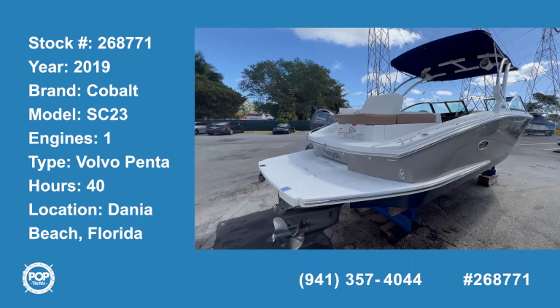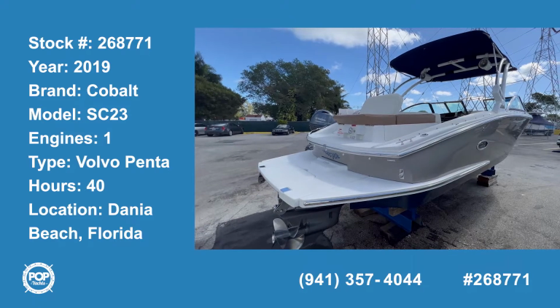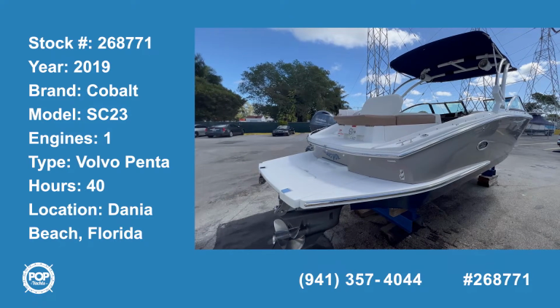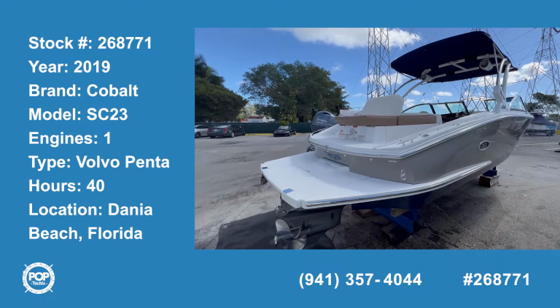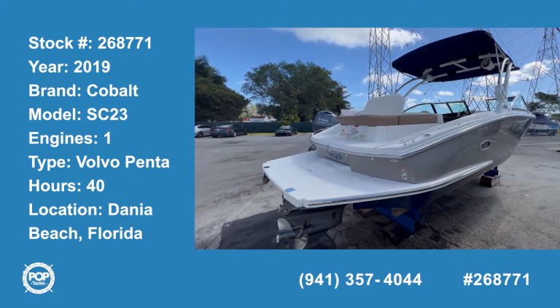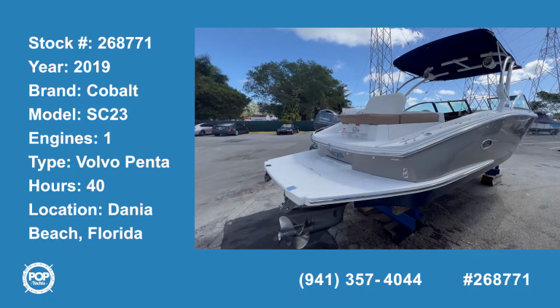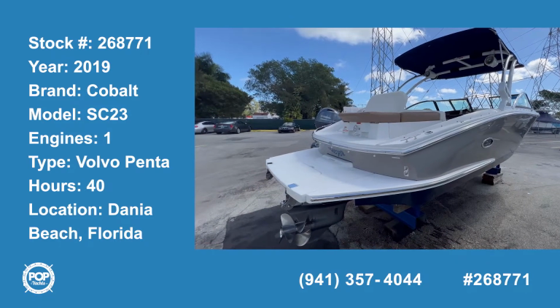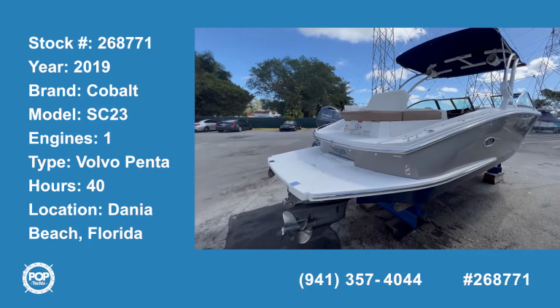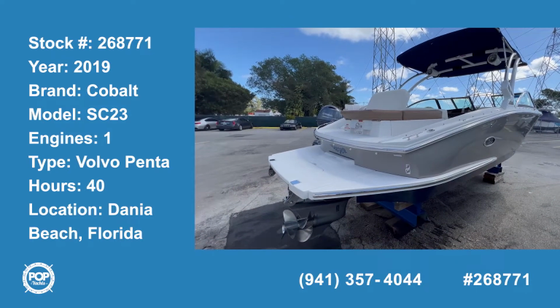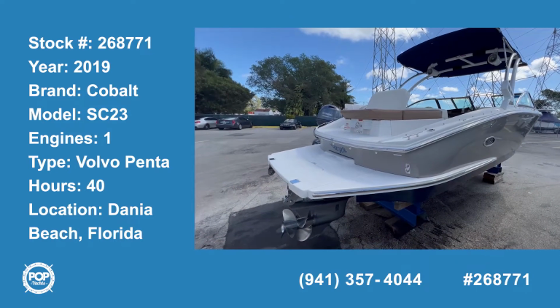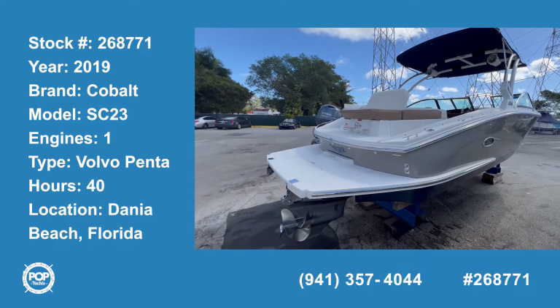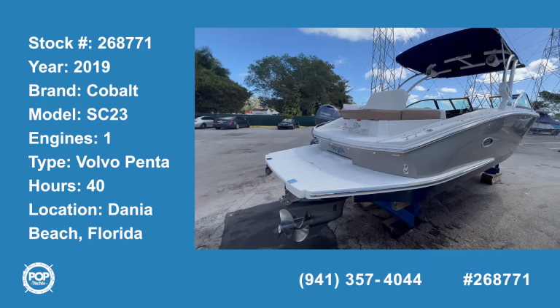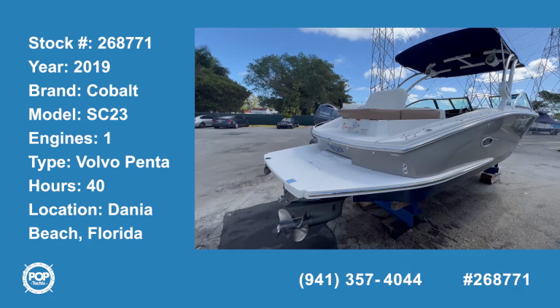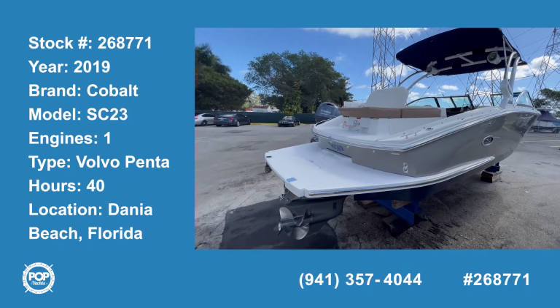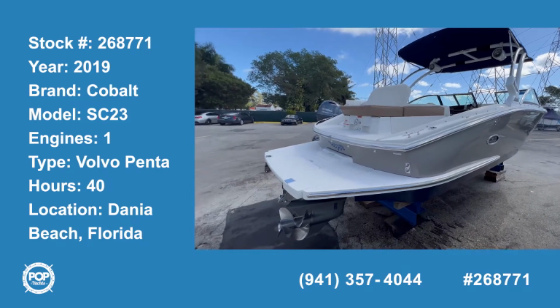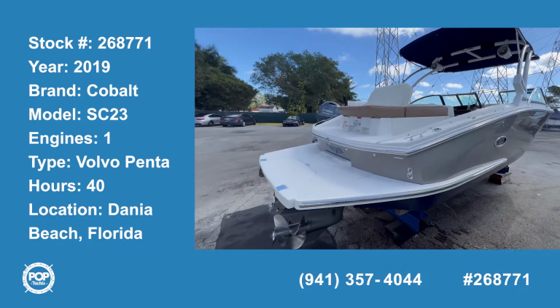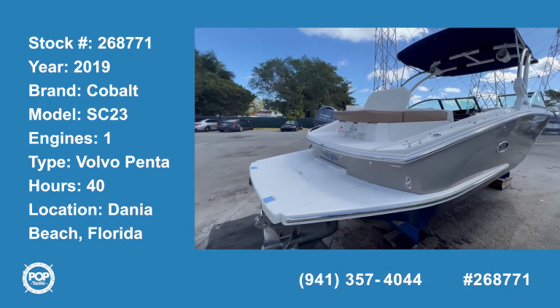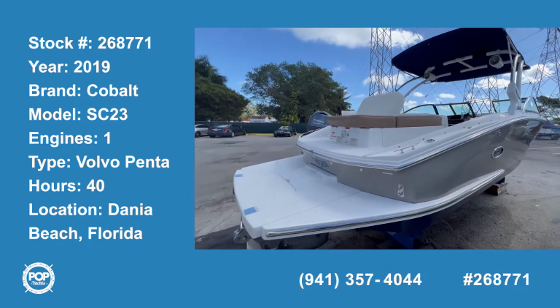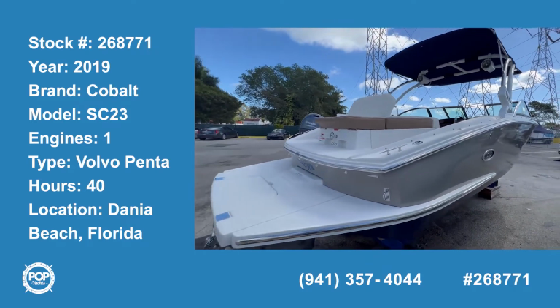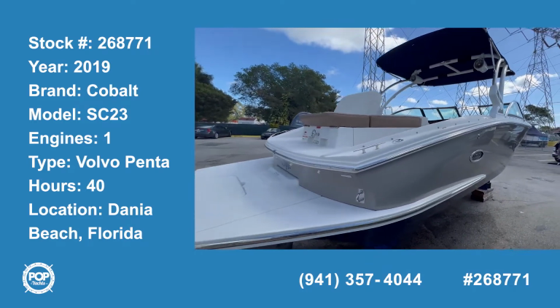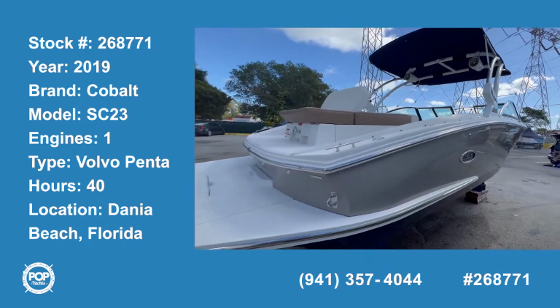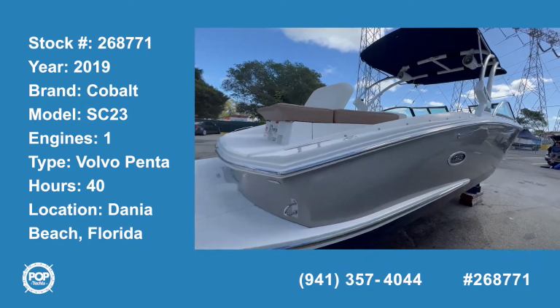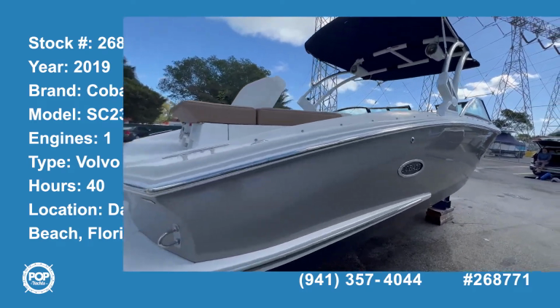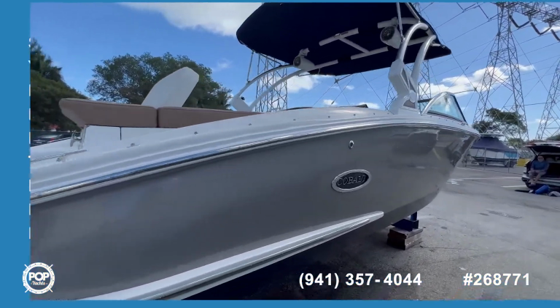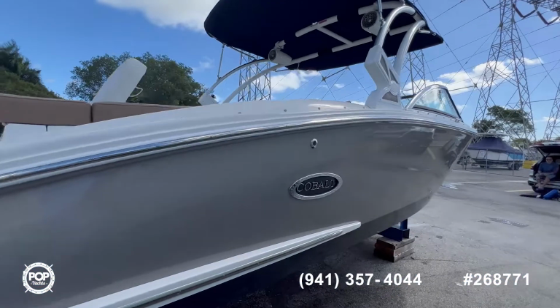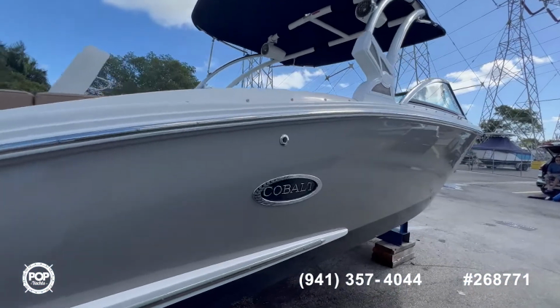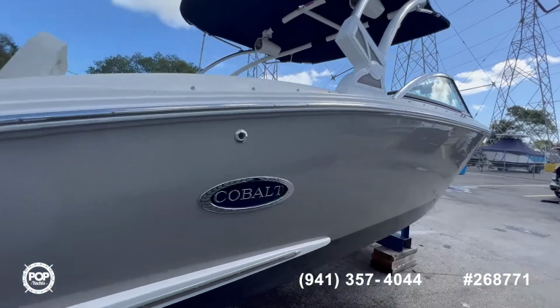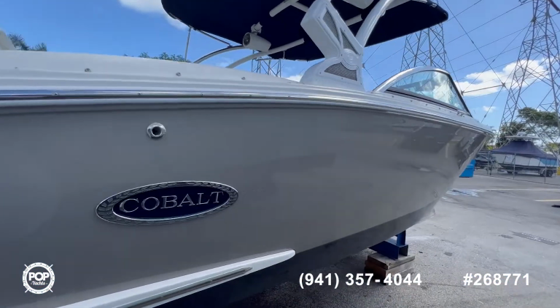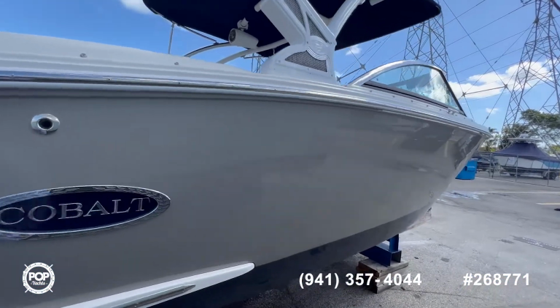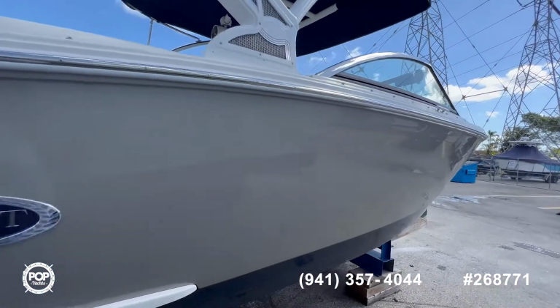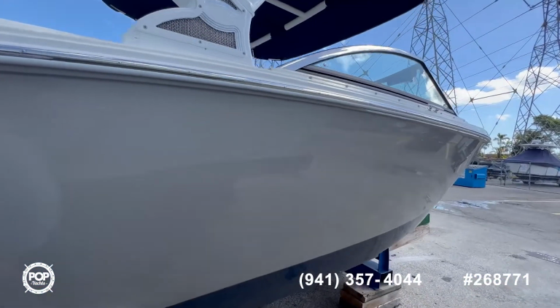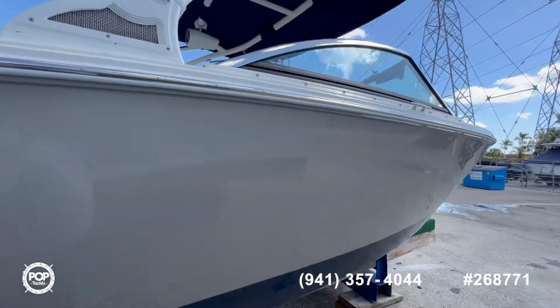Hi and welcome to the video tour of this 2019 Cobalt CS-23. As you can see, it comes in a beautiful sand and blue color combination.